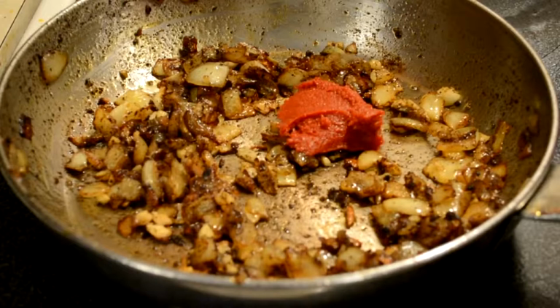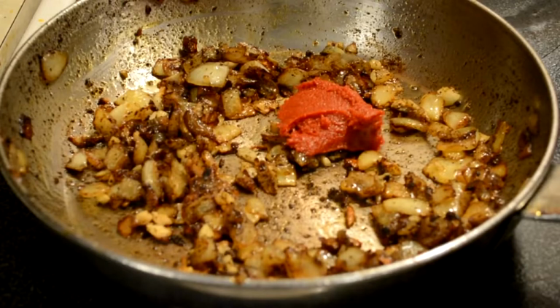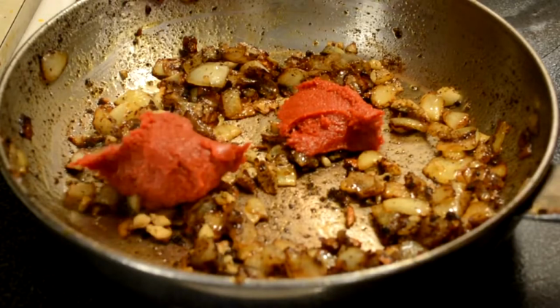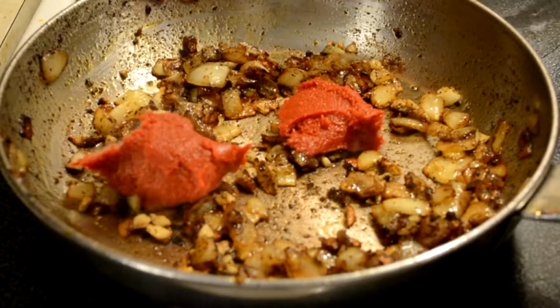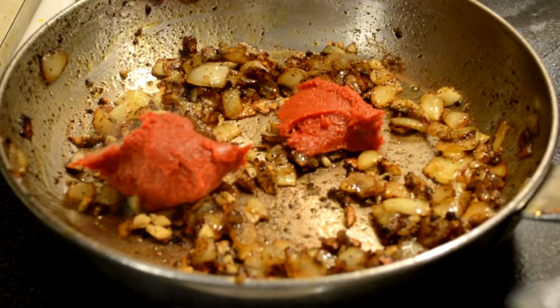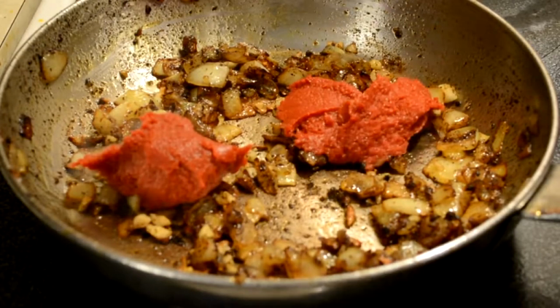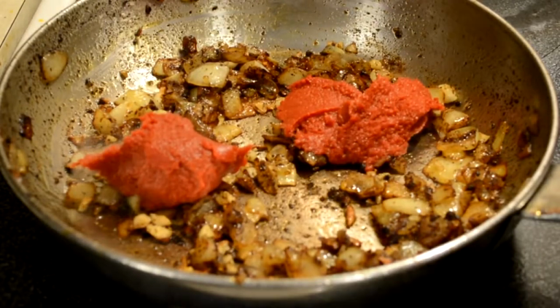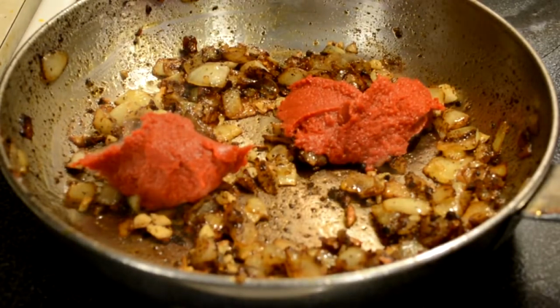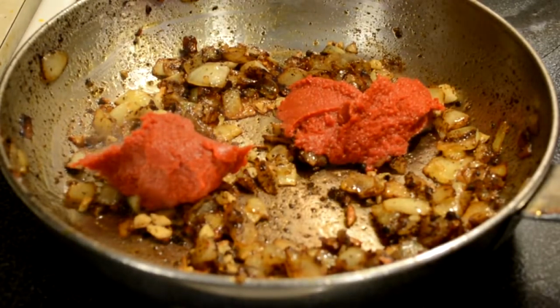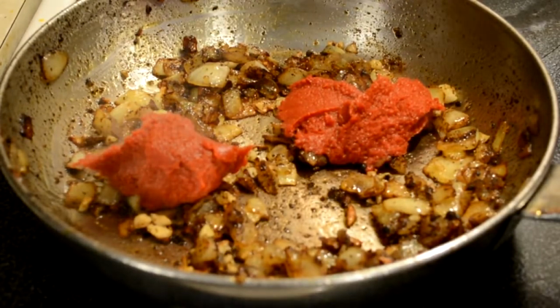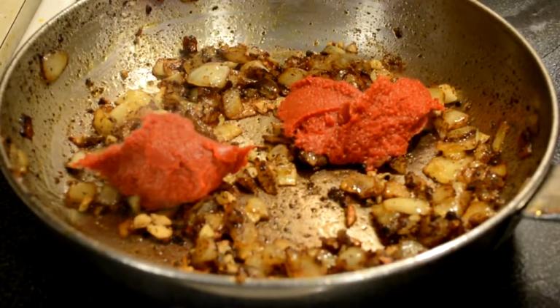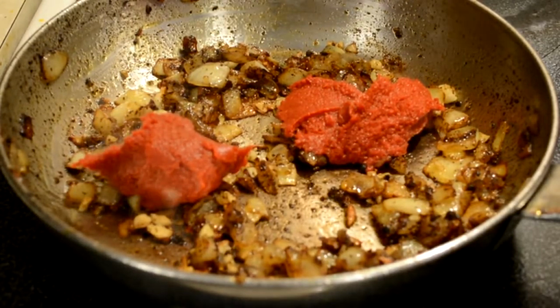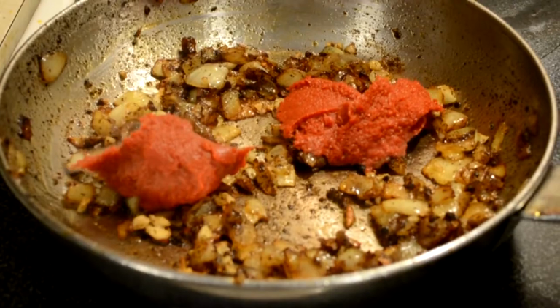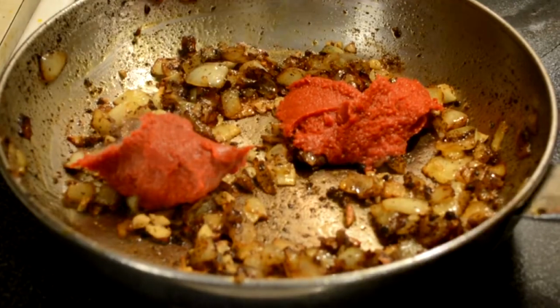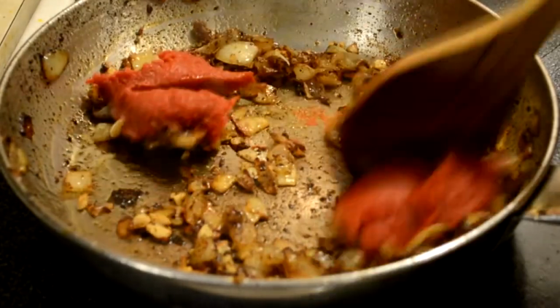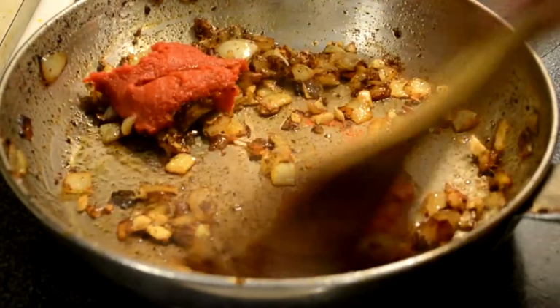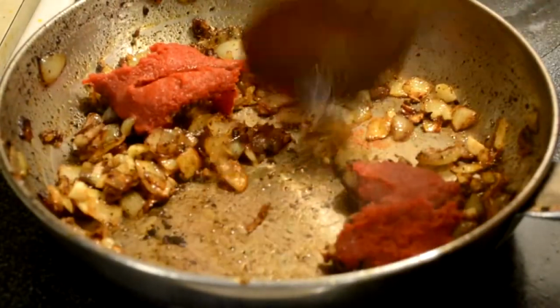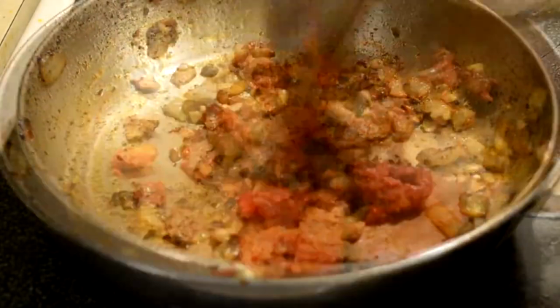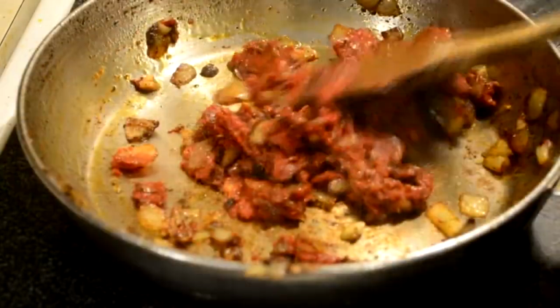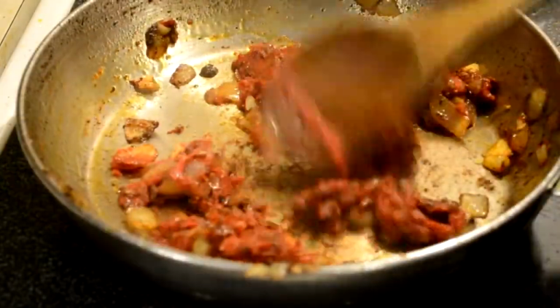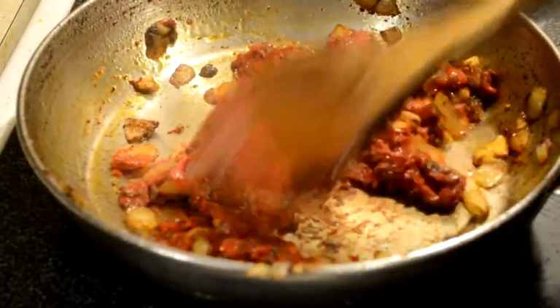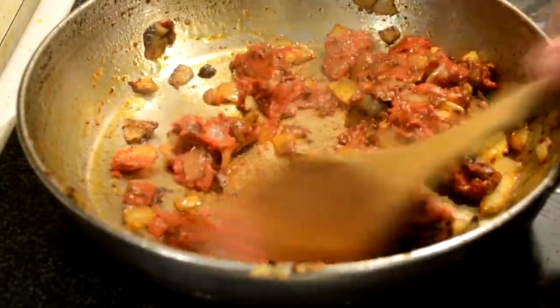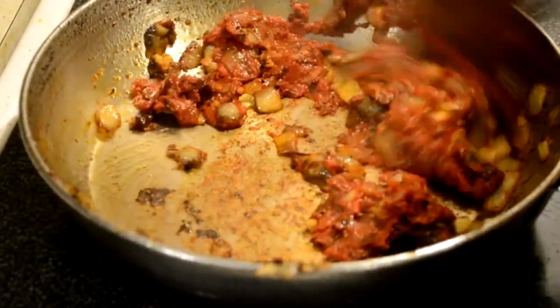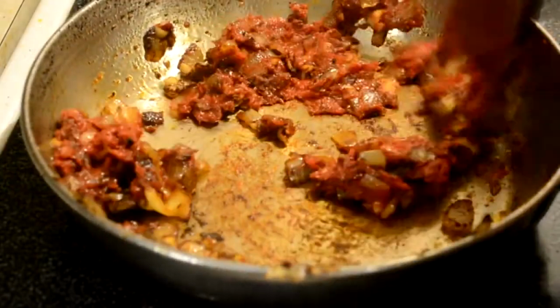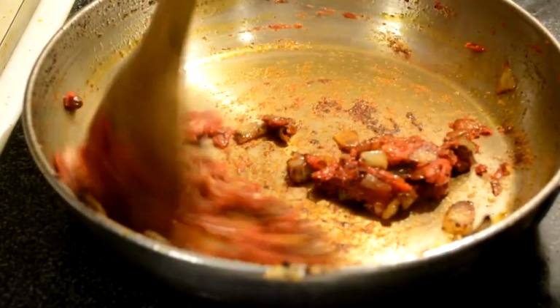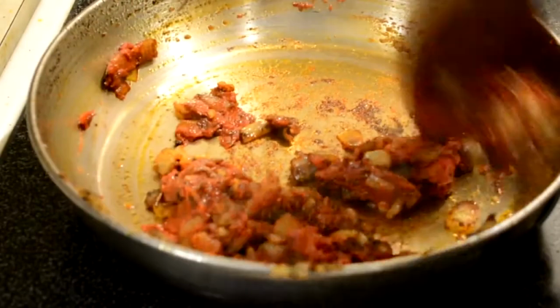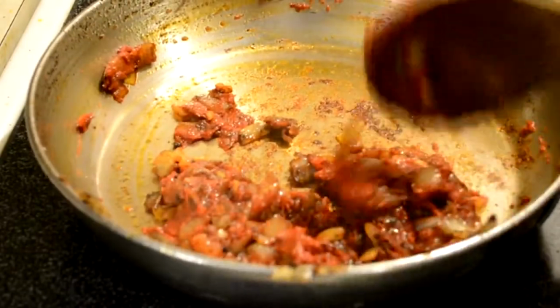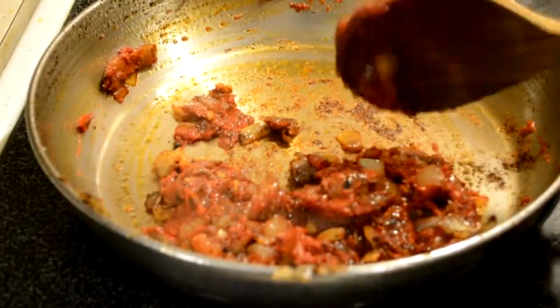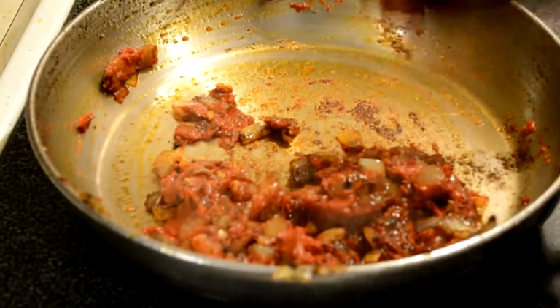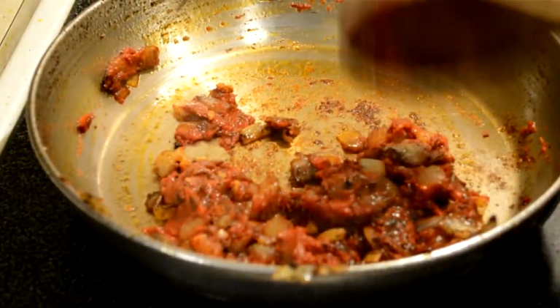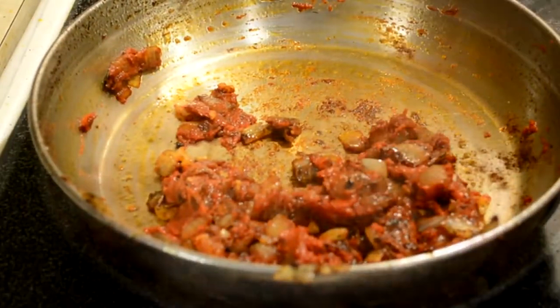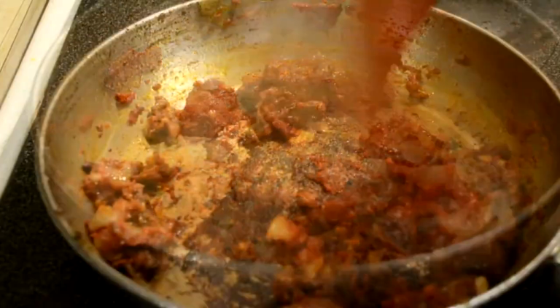Believe it or not, tomatoes are a very big part of the dish. You're going to throw in two to three nice tablespoons of tomato paste. I'm going to stir it in there just for a few minutes, maybe two or three minutes on medium heat. Just get that to reduce and kind of enrich the dish. There we go, that should do it.